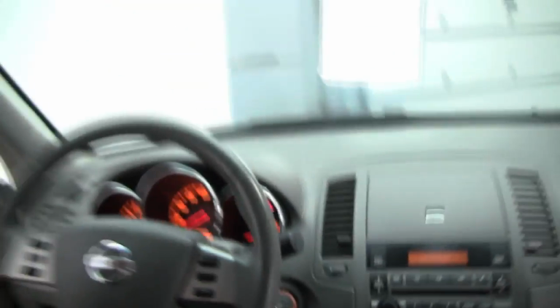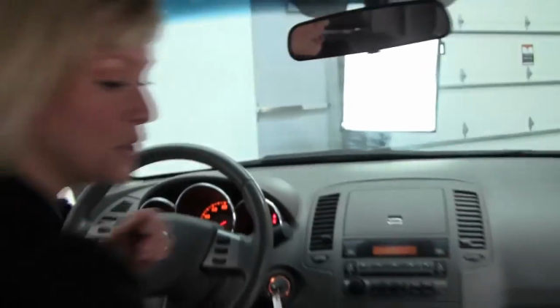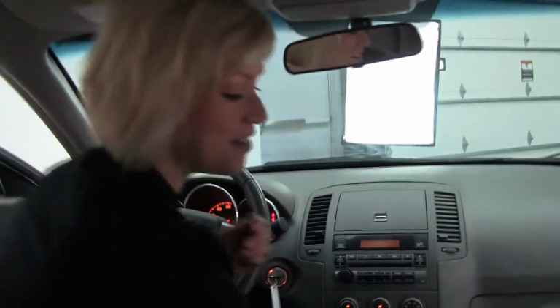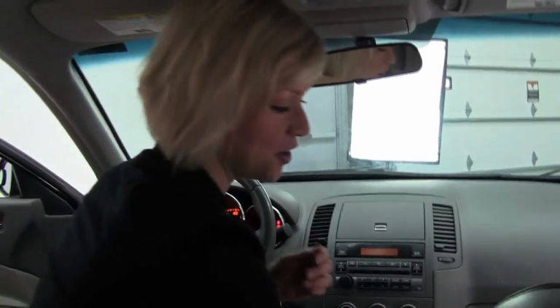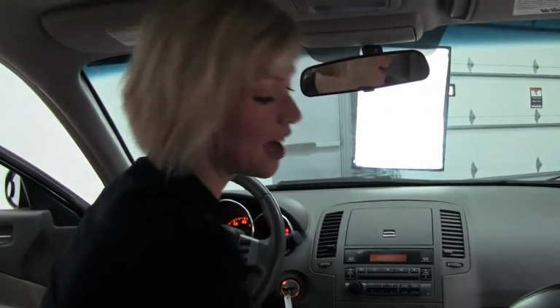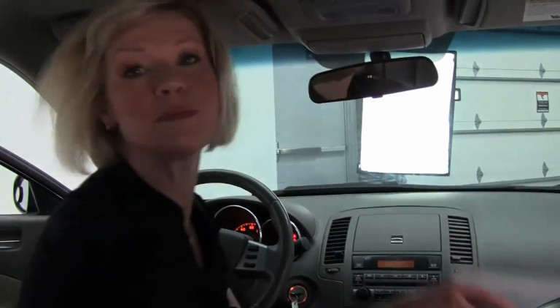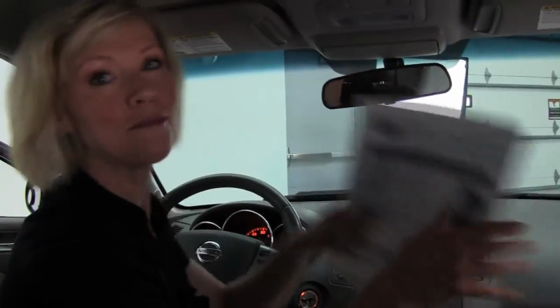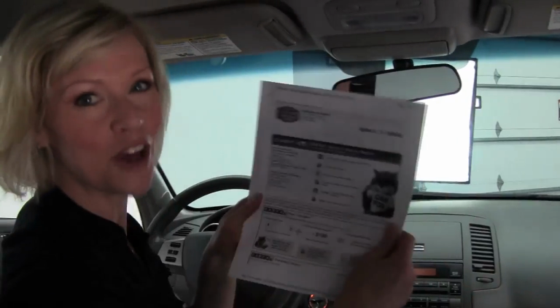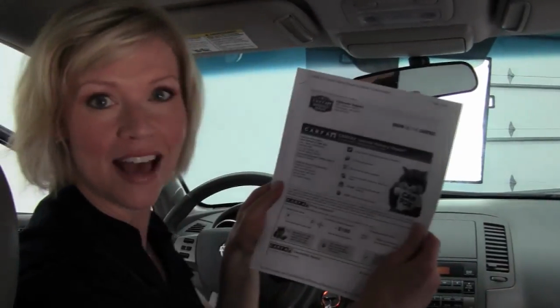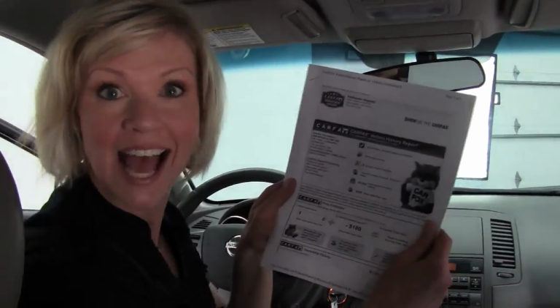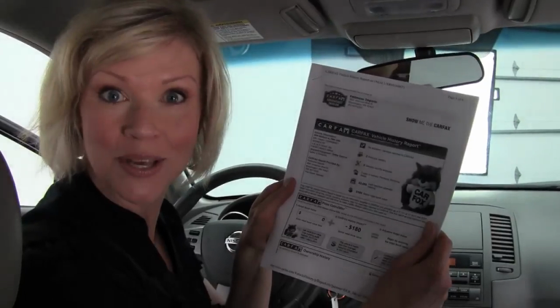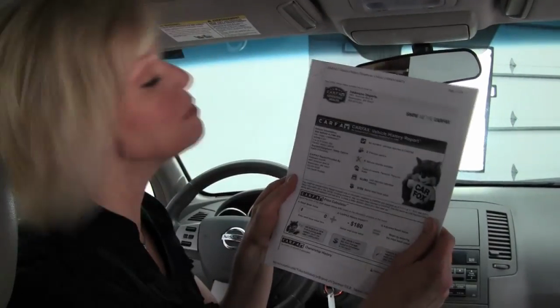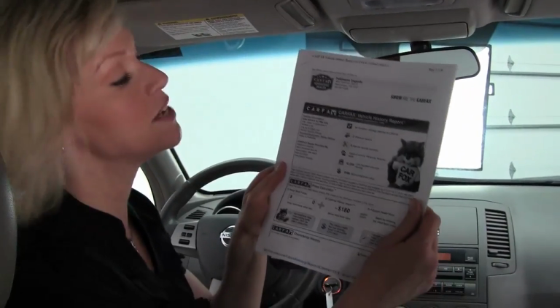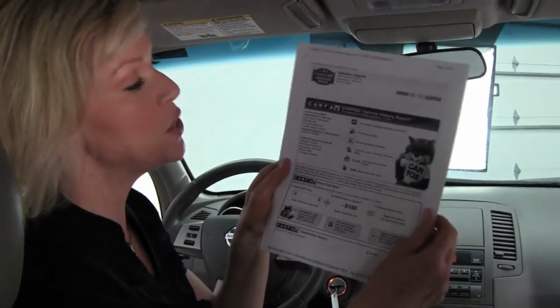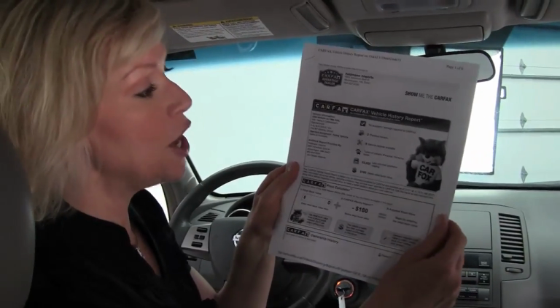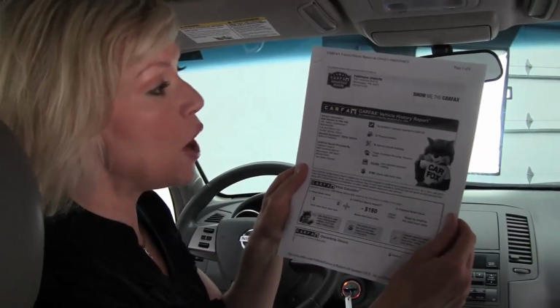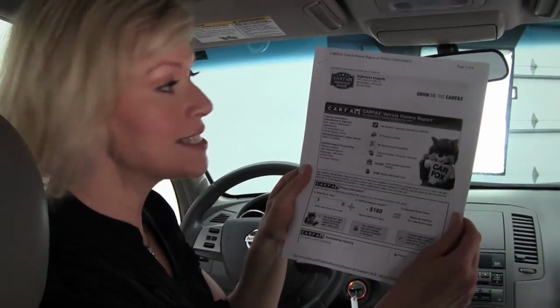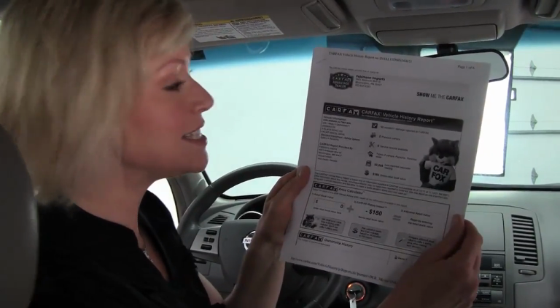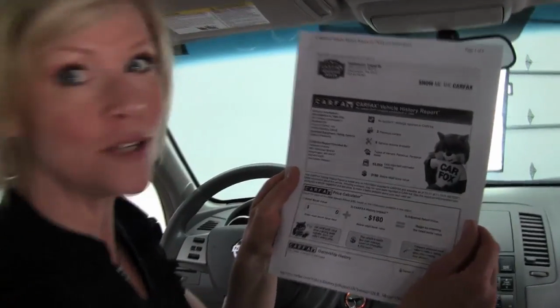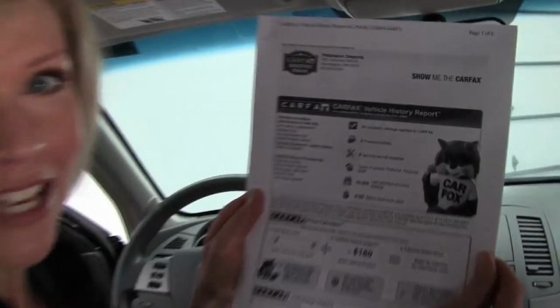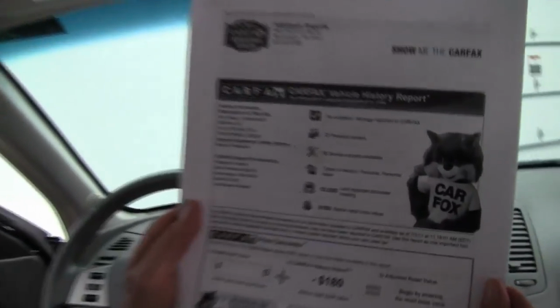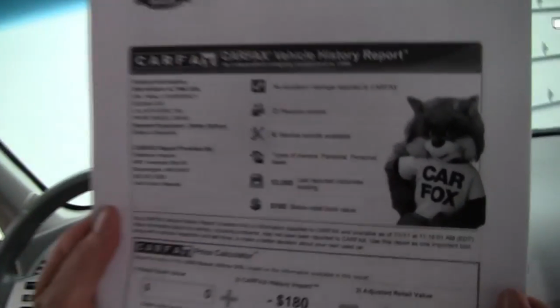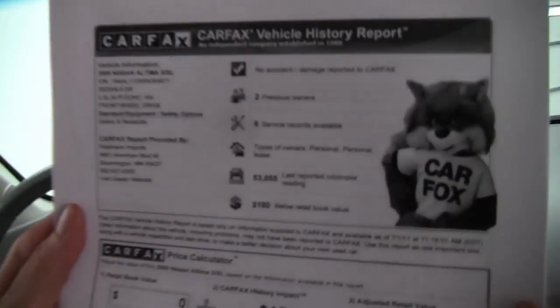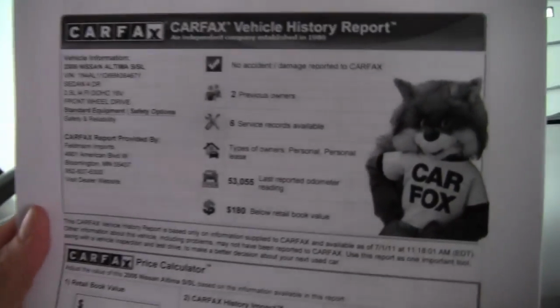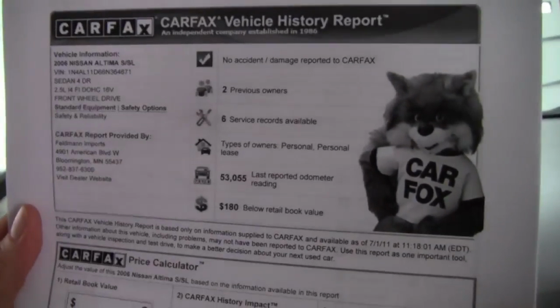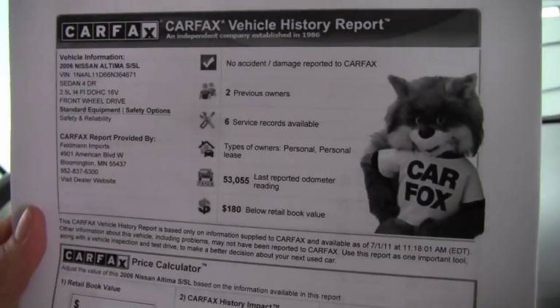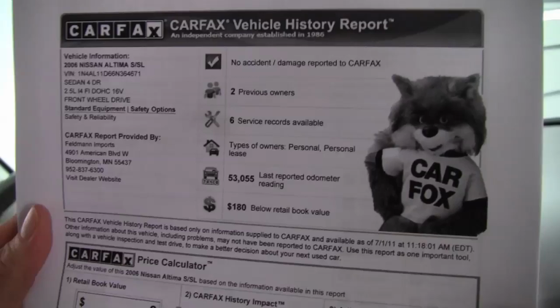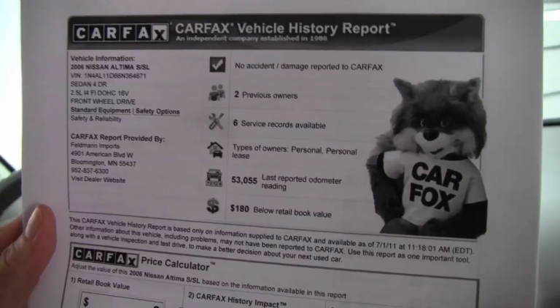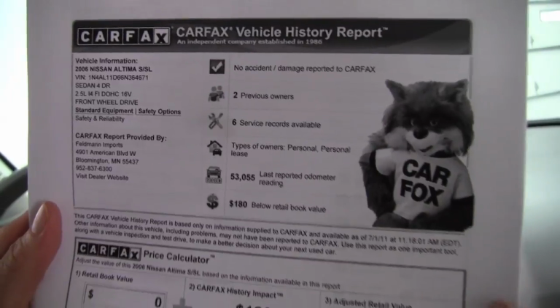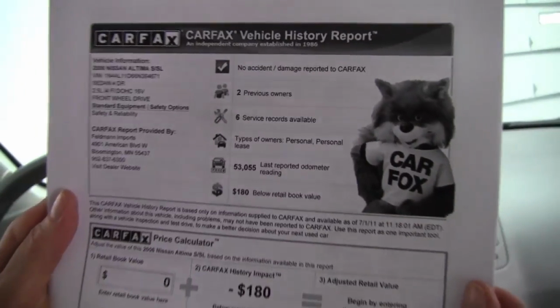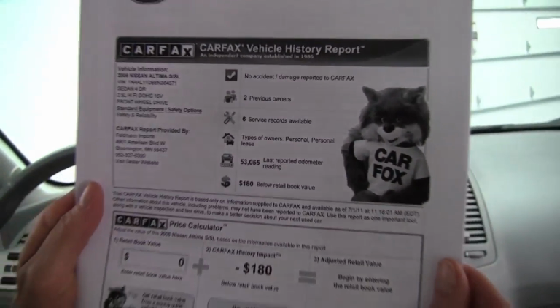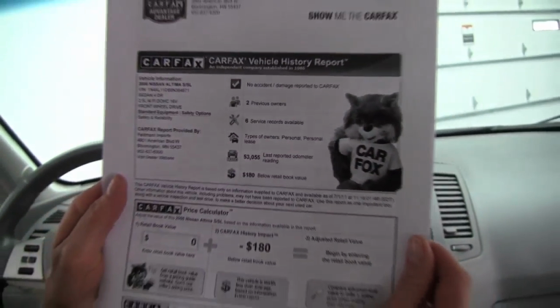I do have here a copy of the Carfax, absolutely complimentary to you. No accidents, no damage. Two previous owners and service records are available.